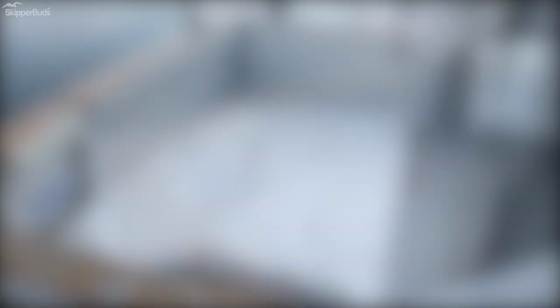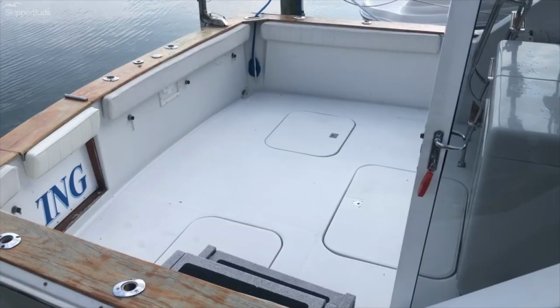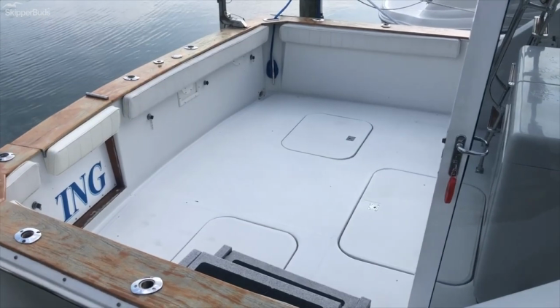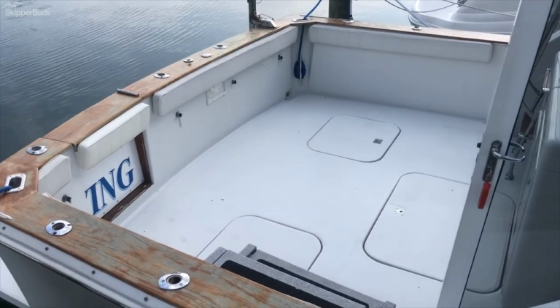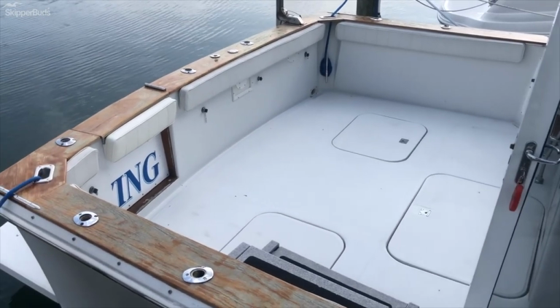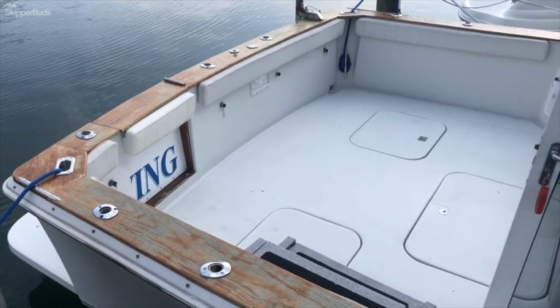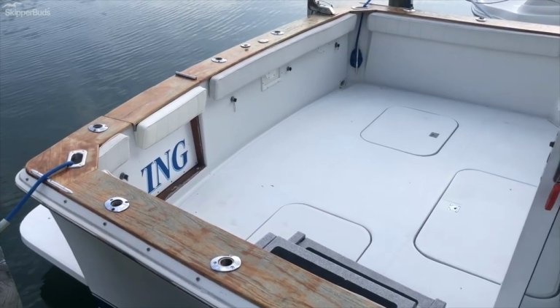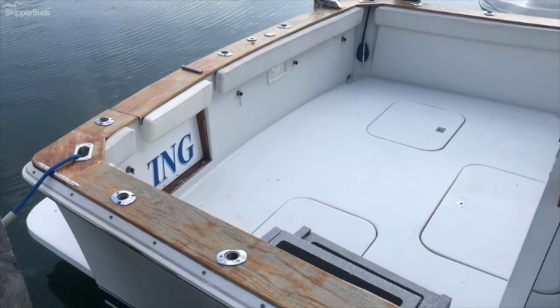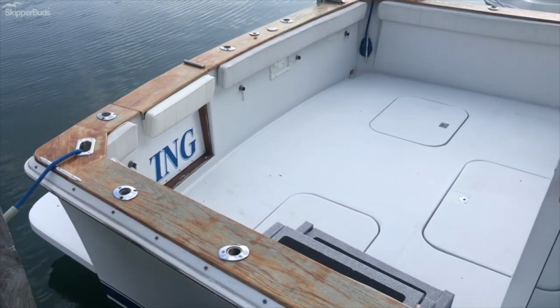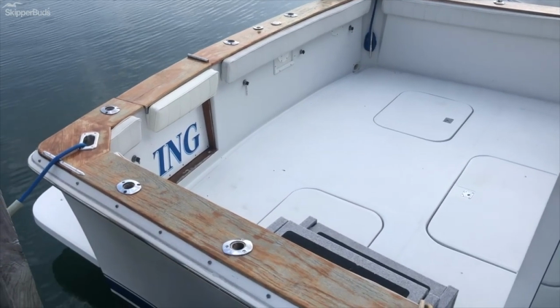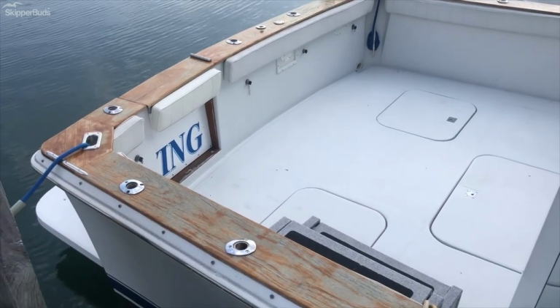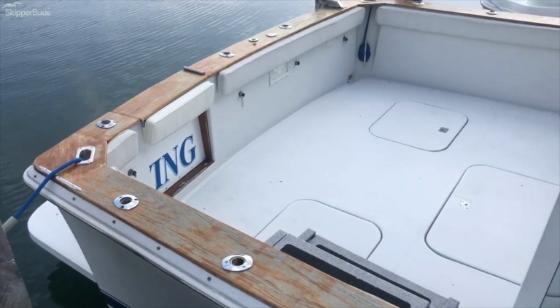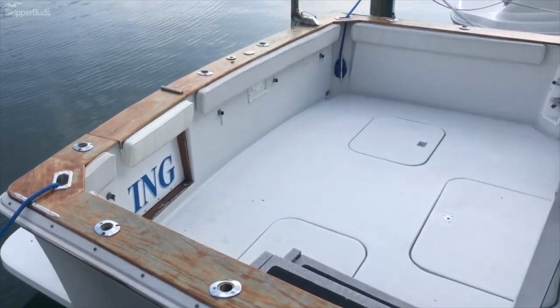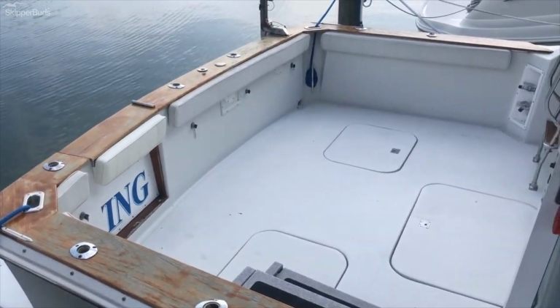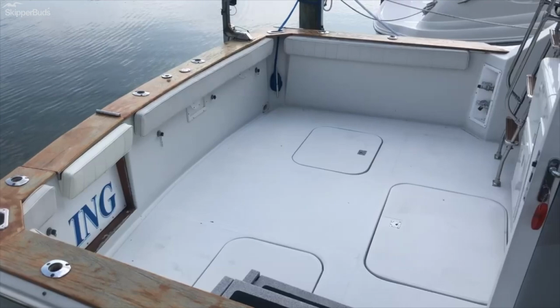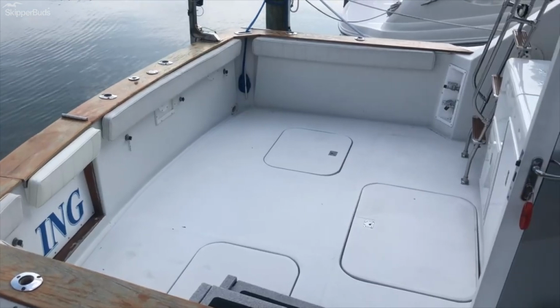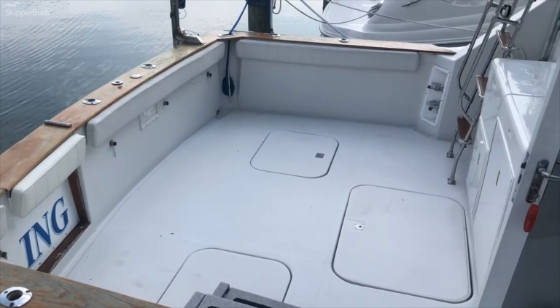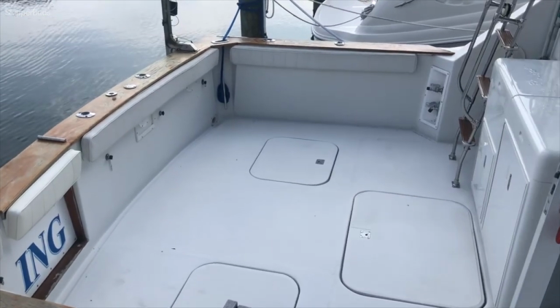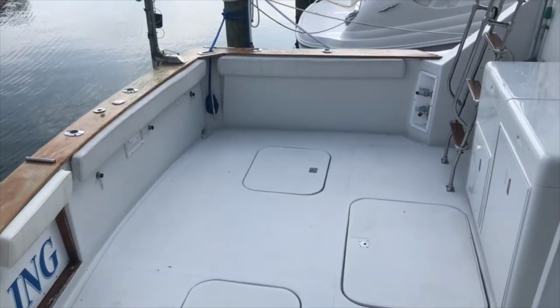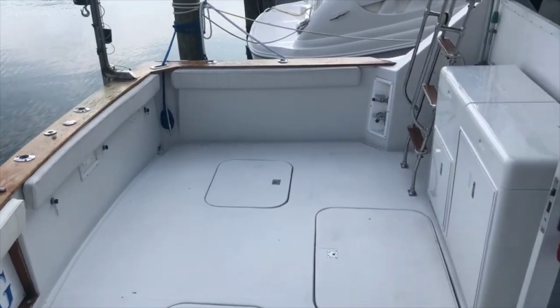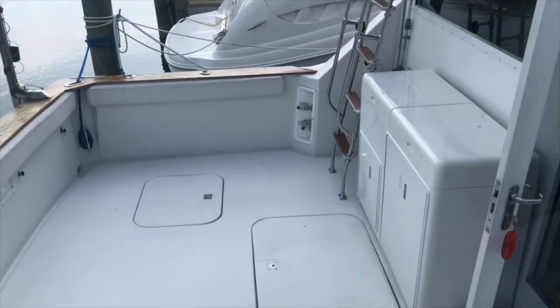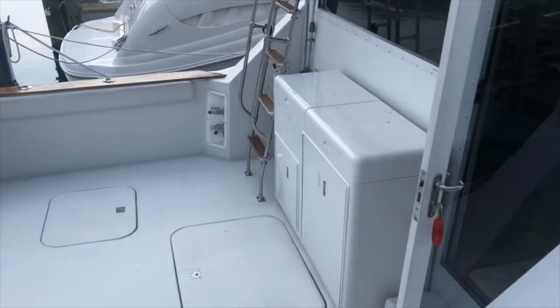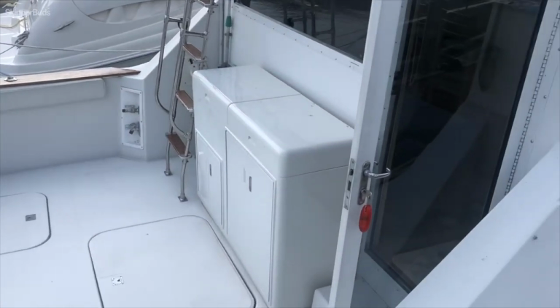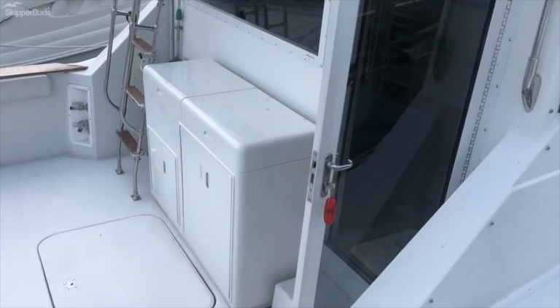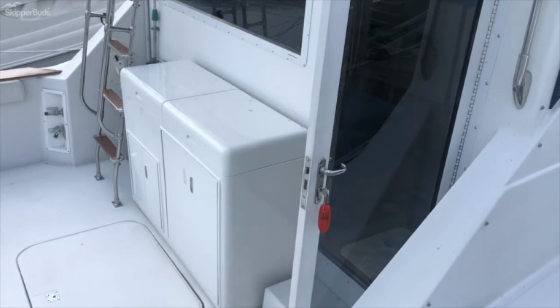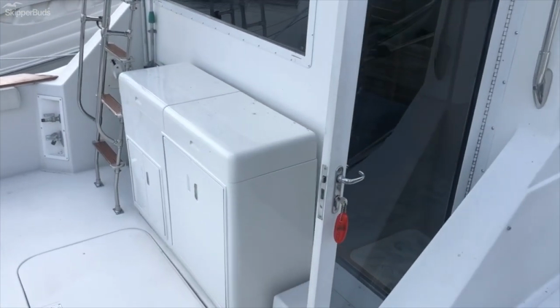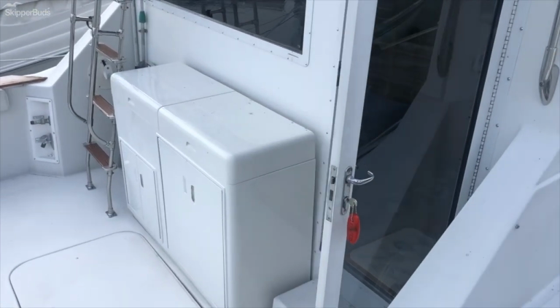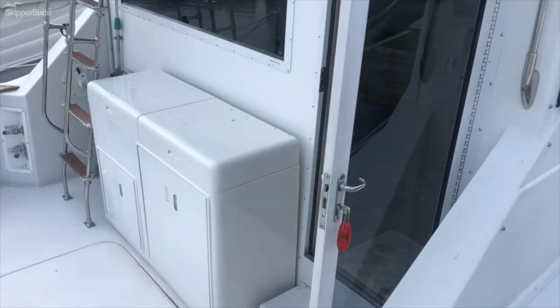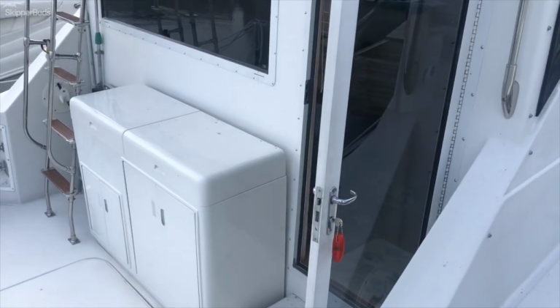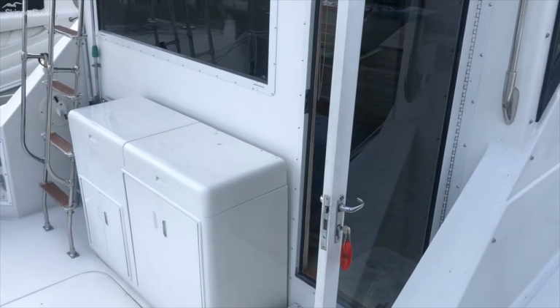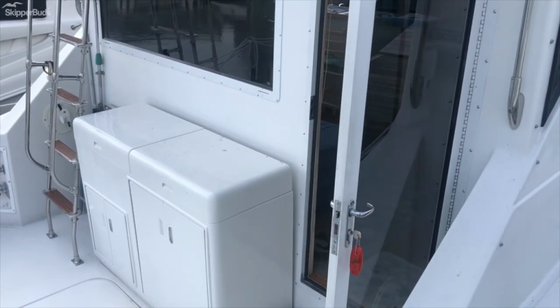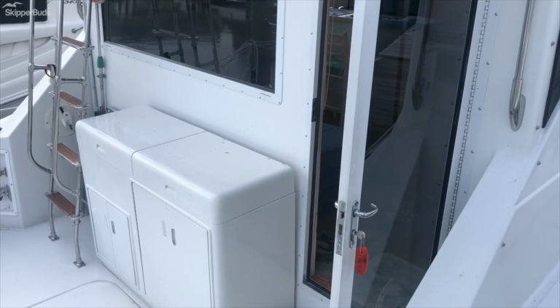Here is a very nice sized cockpit. Whether you're fishing or cruising, this has unlimited possibilities with storage on the forward bulkhead going to the cabin.